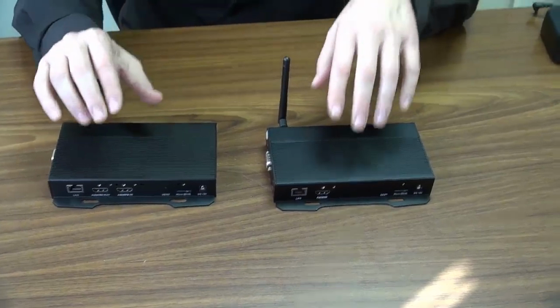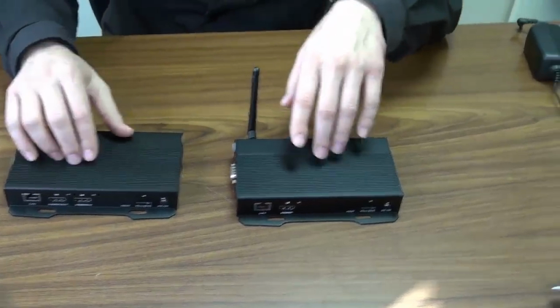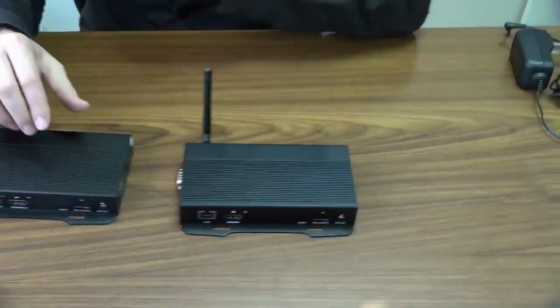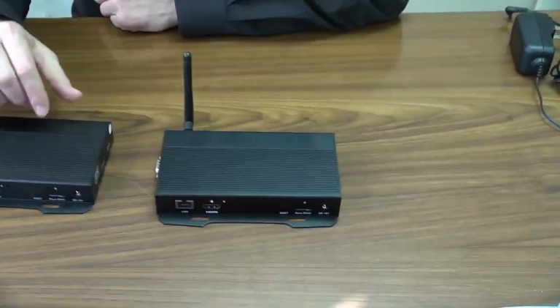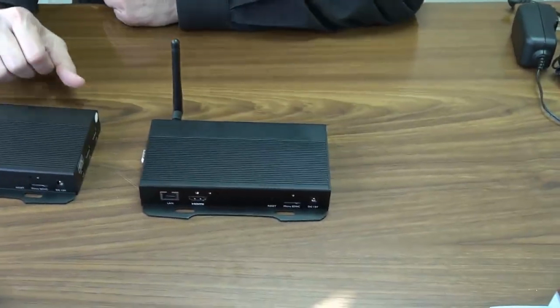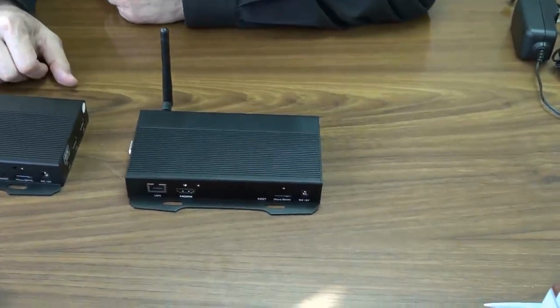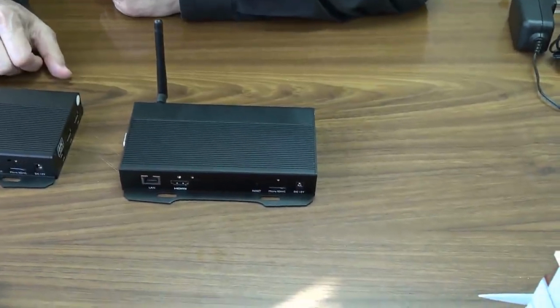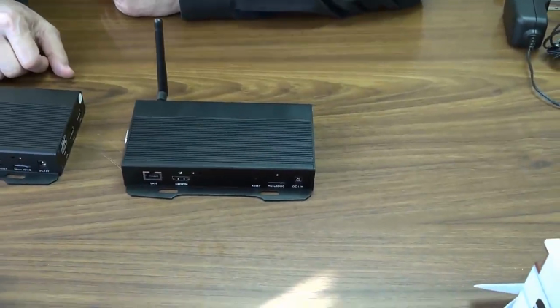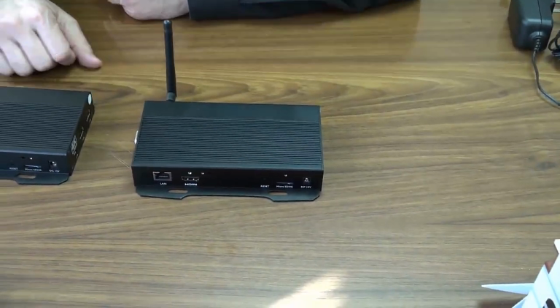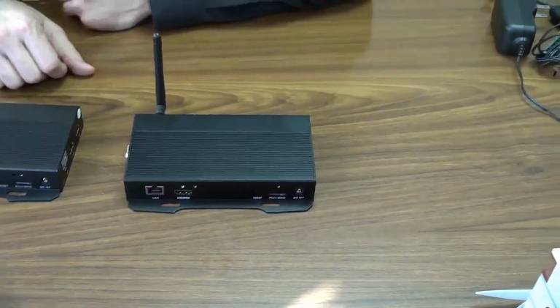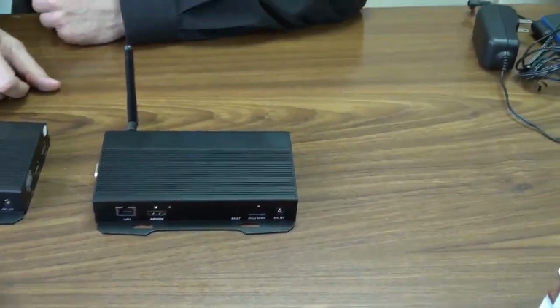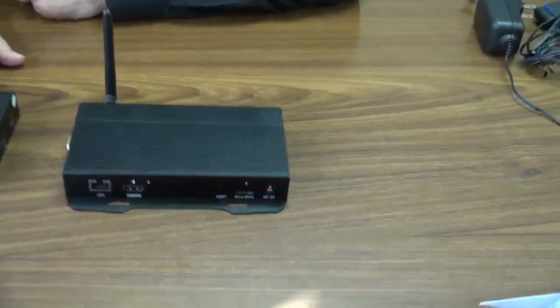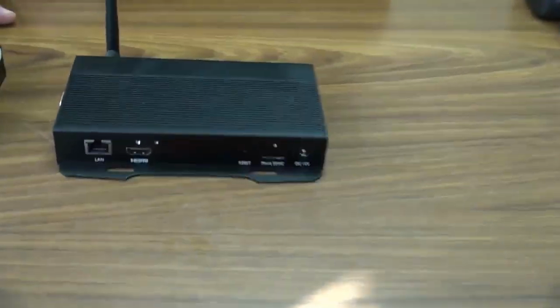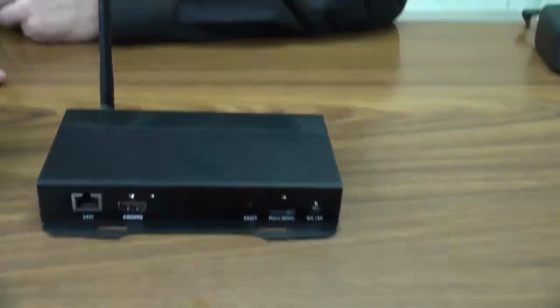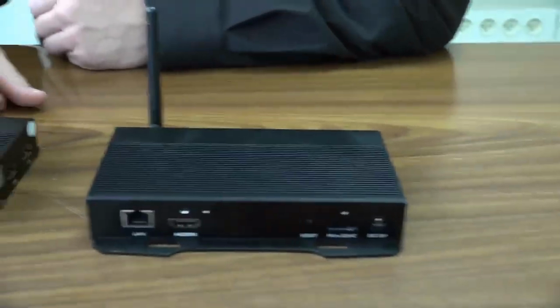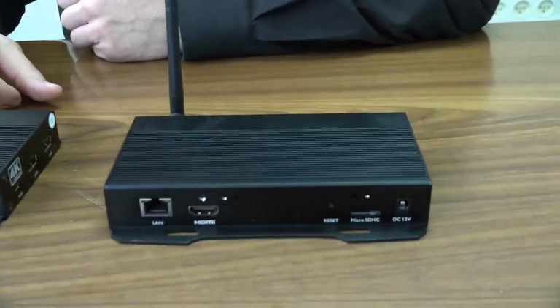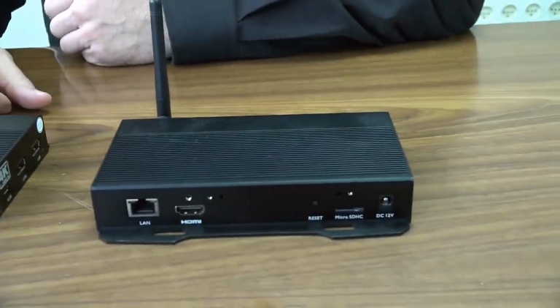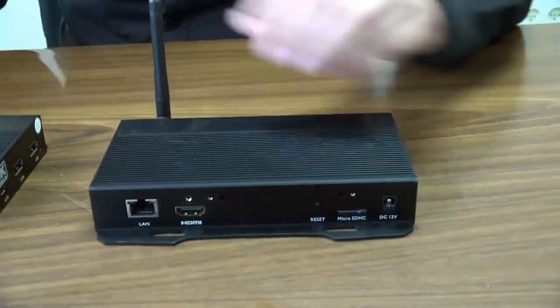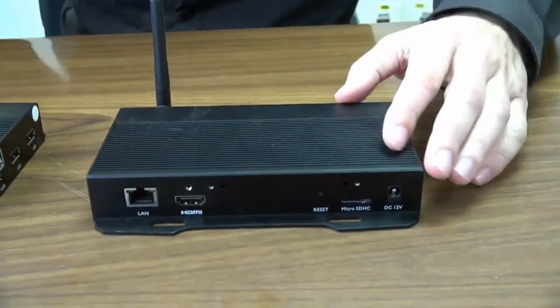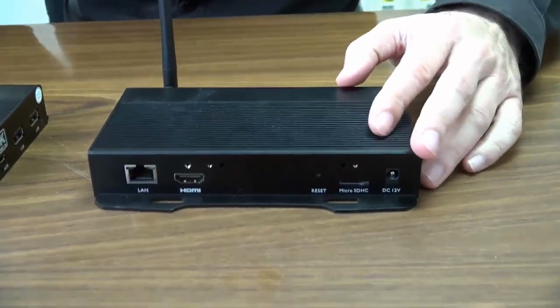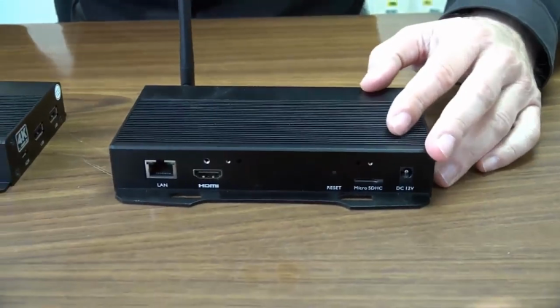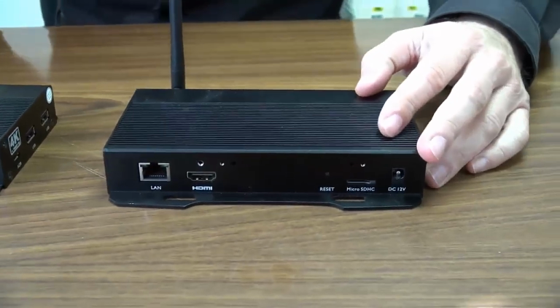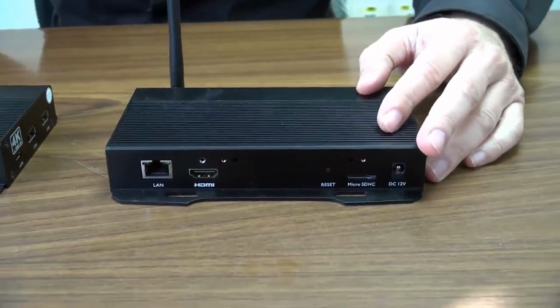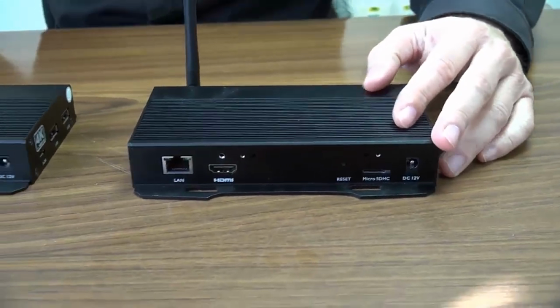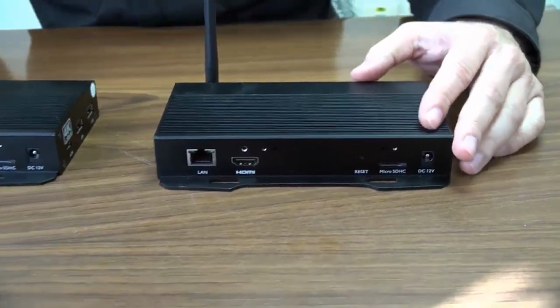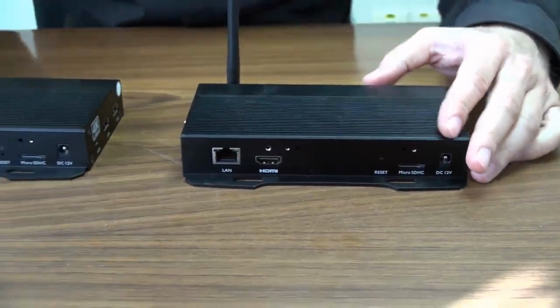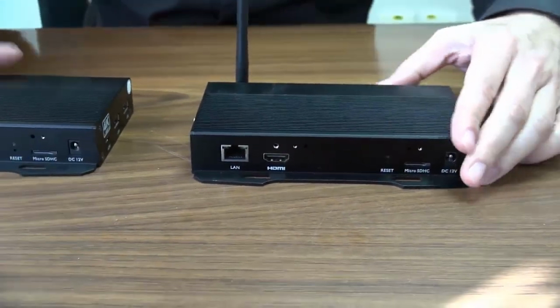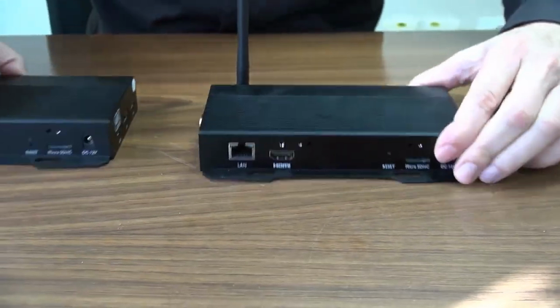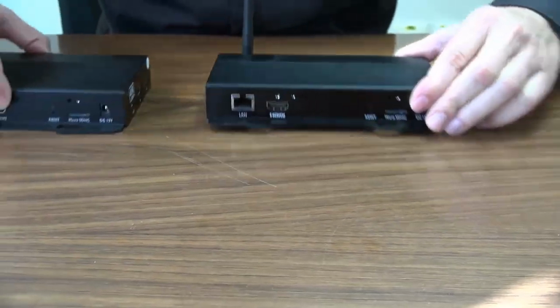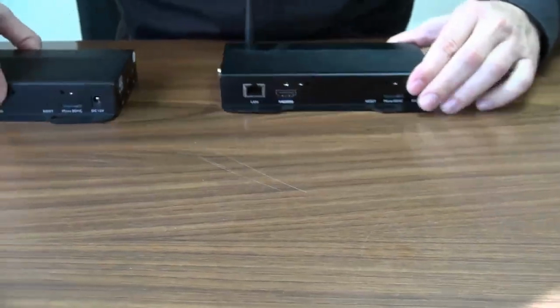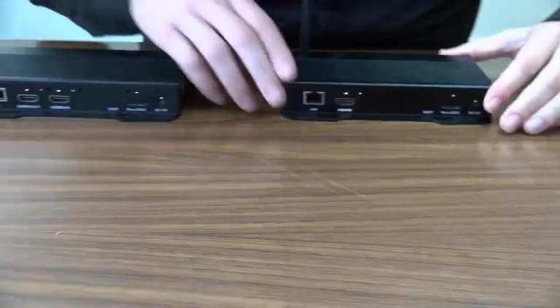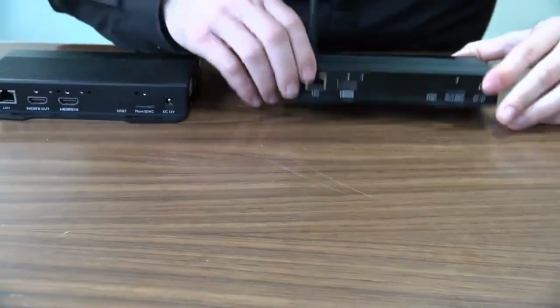Screen resolution is 4K, it has Wi-Fi, it has Bluetooth. Let's look here.